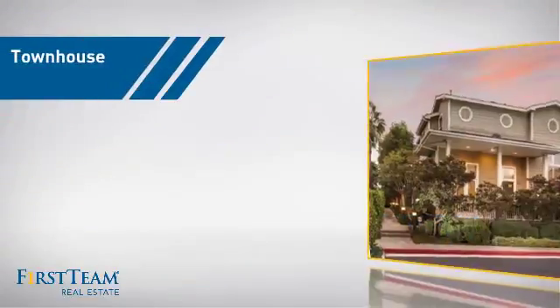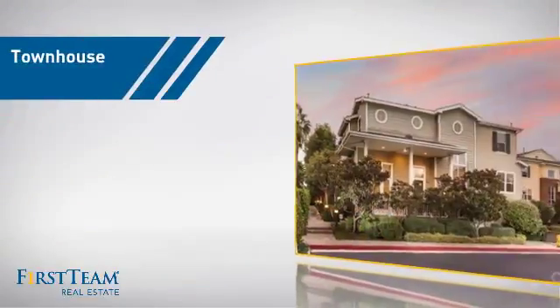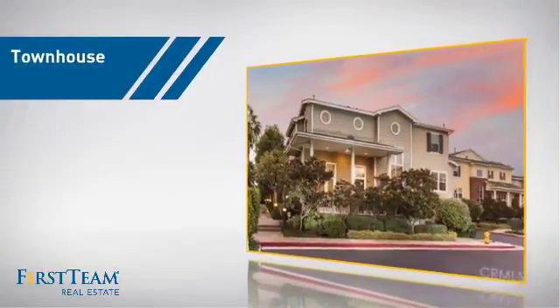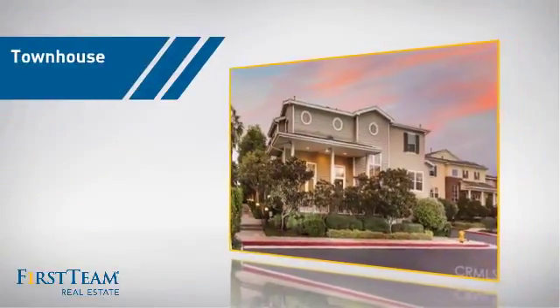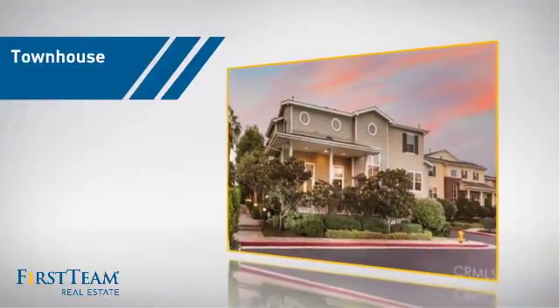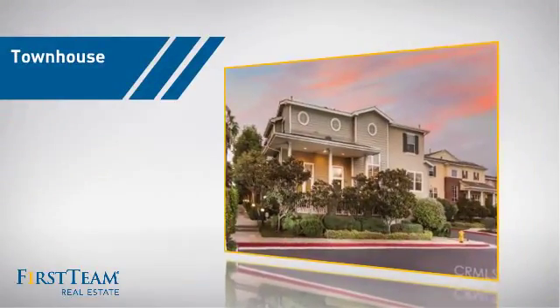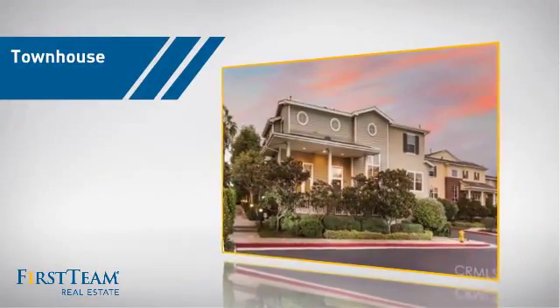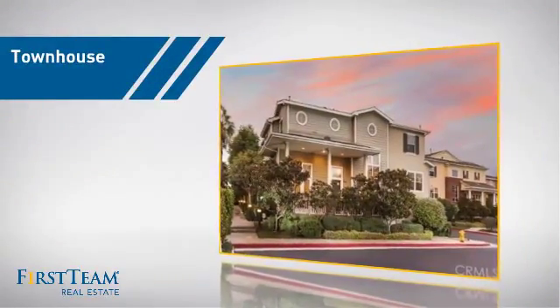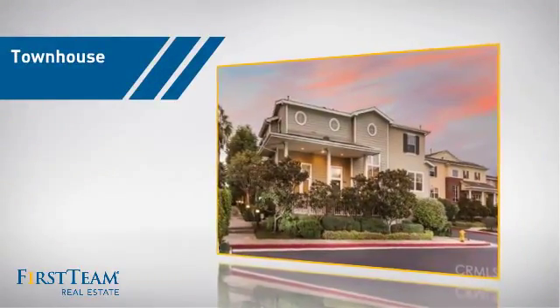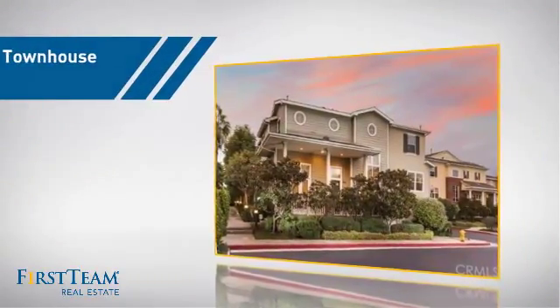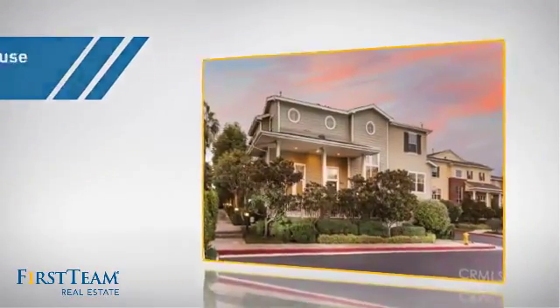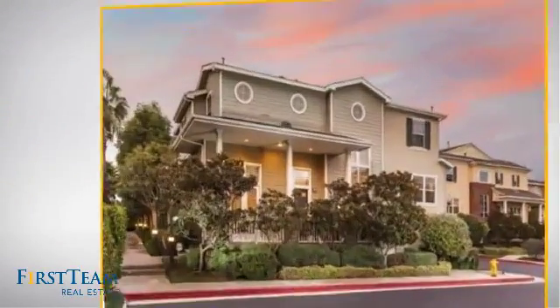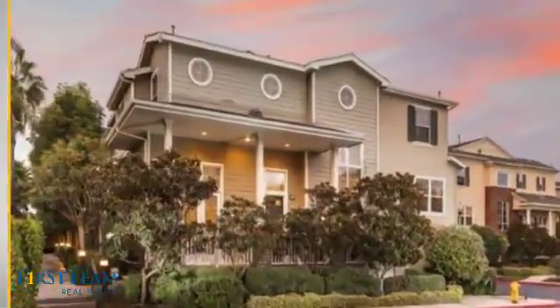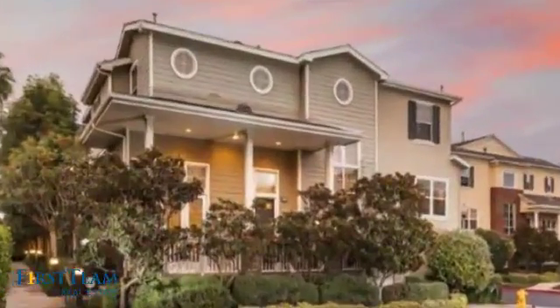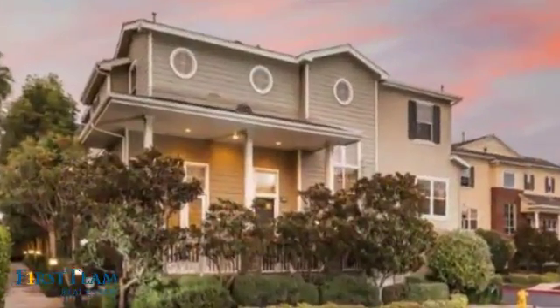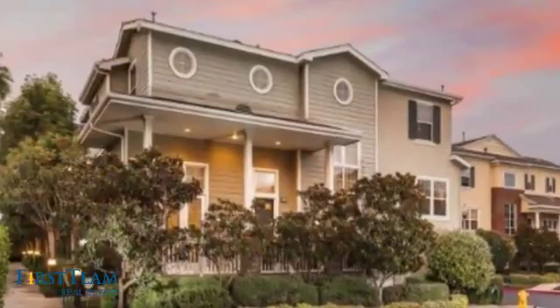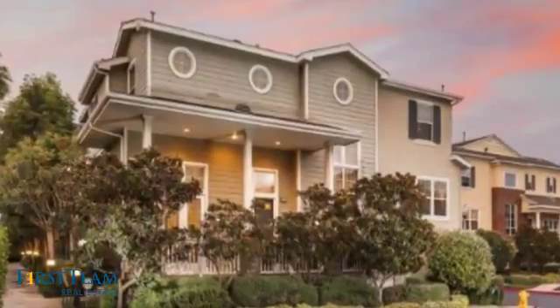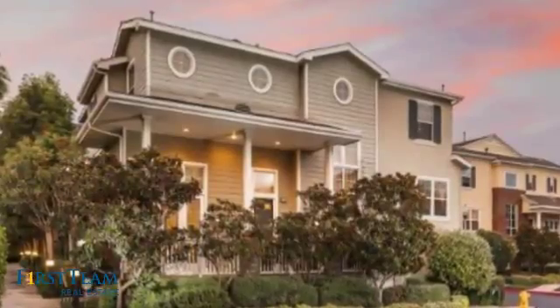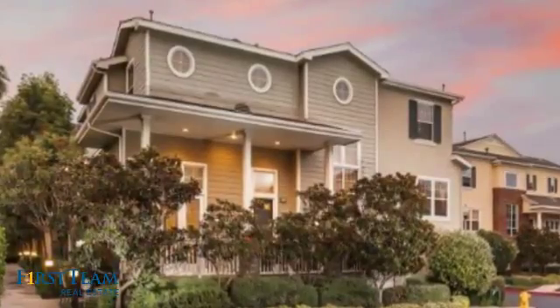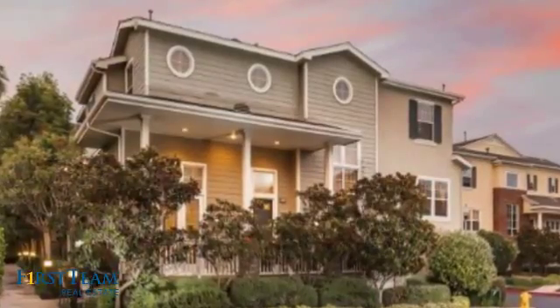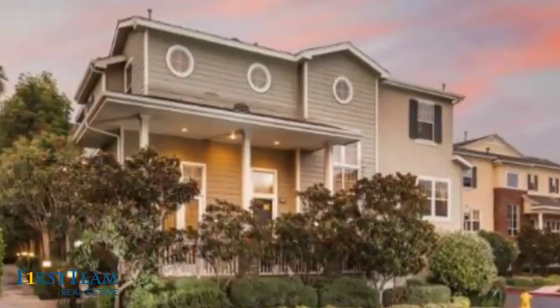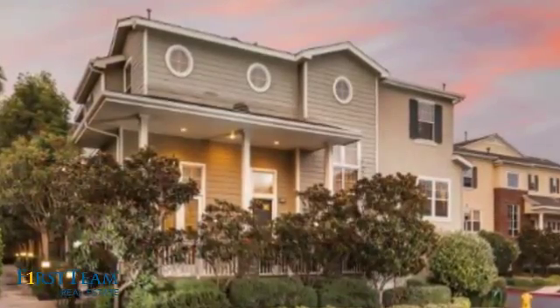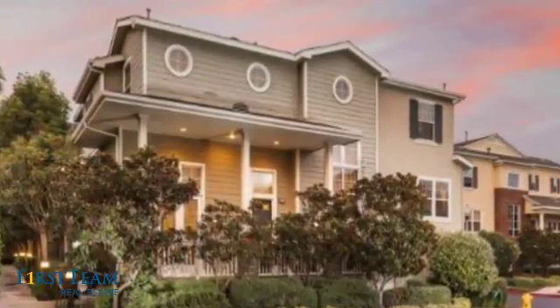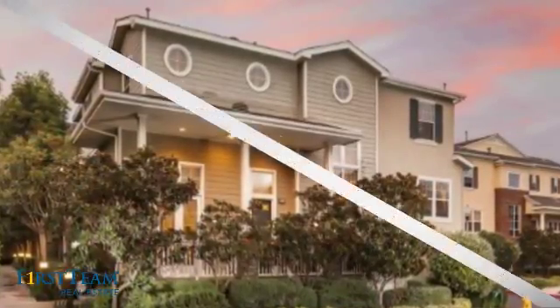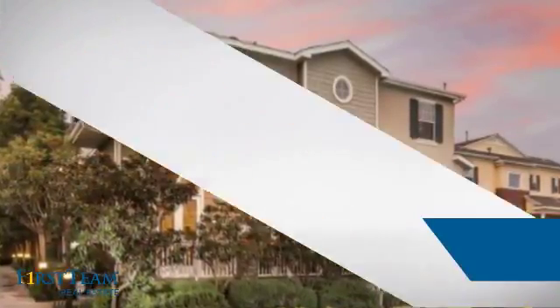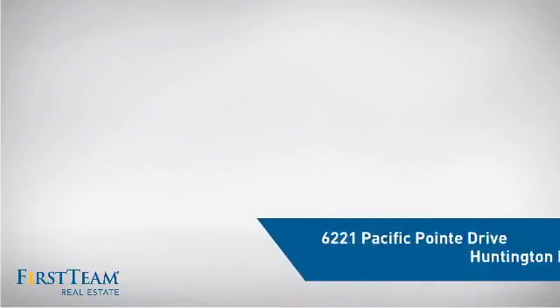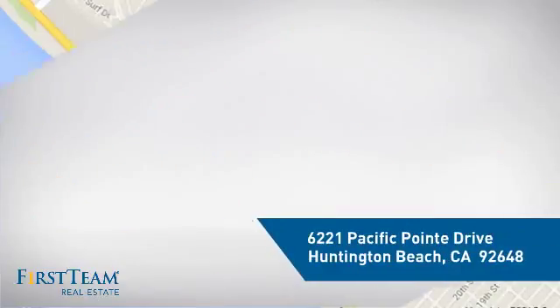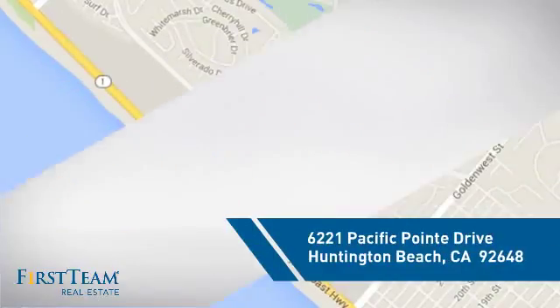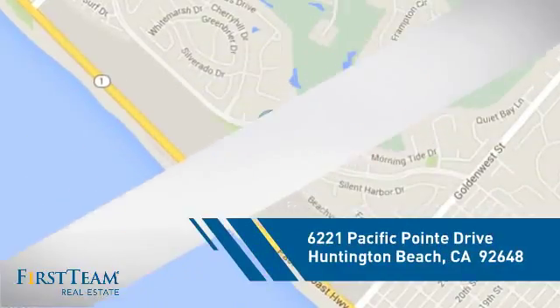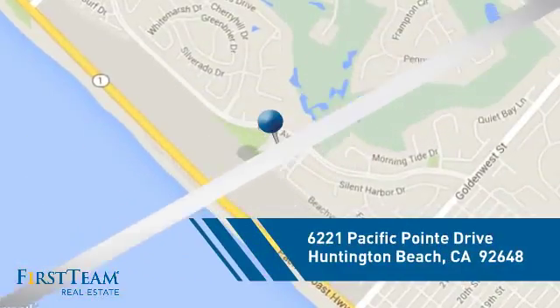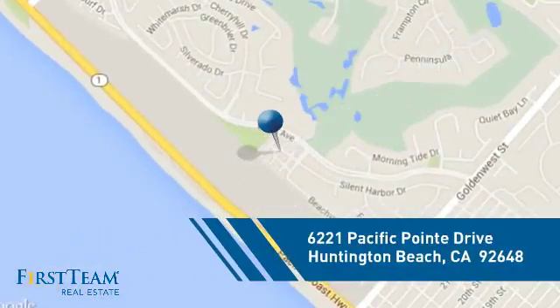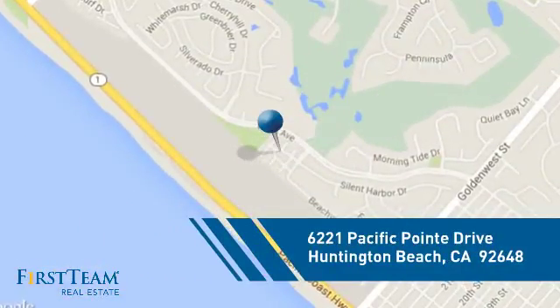This townhouse is a great choice for those who seek privacy, comfort, and convenience within an urban lifestyle. And it's located in the Huntington Beach area.